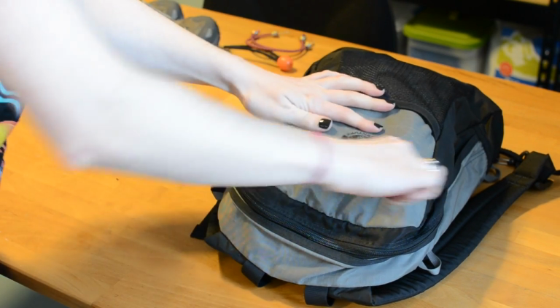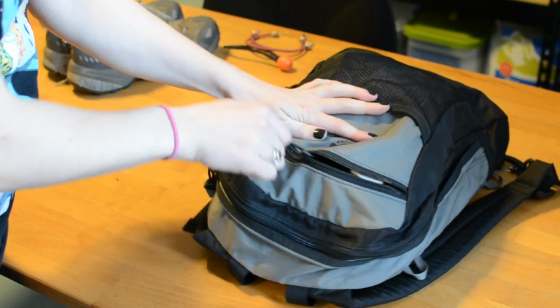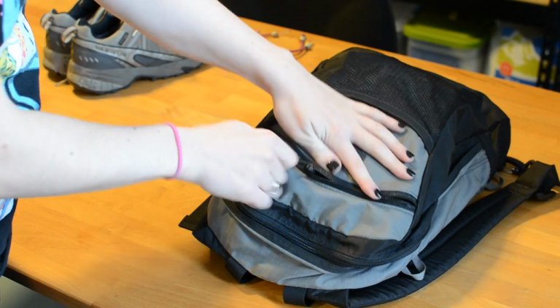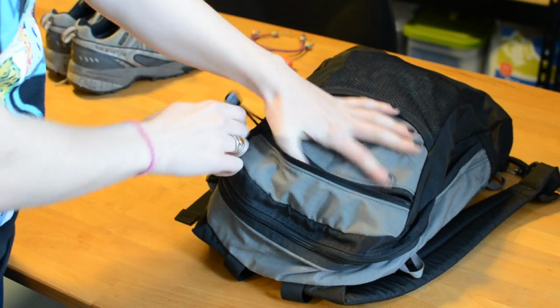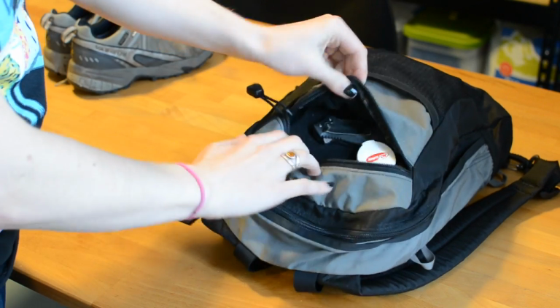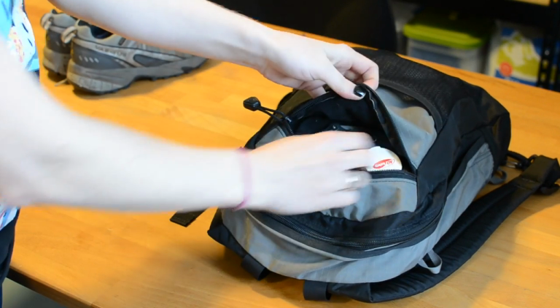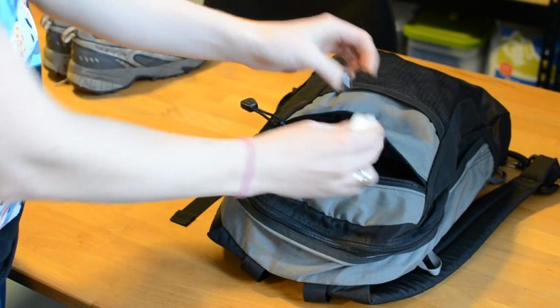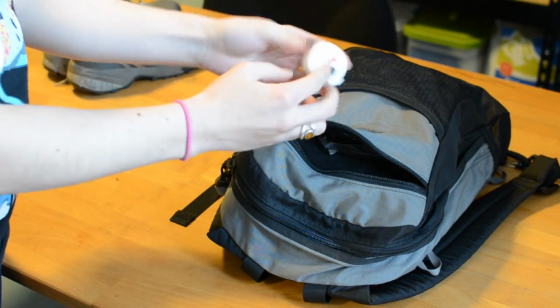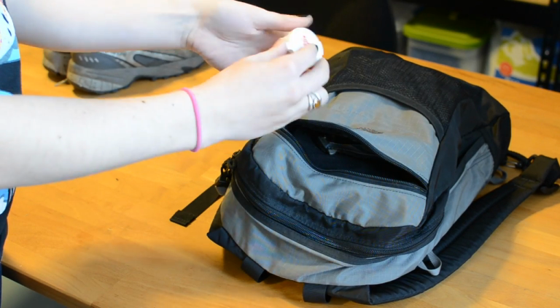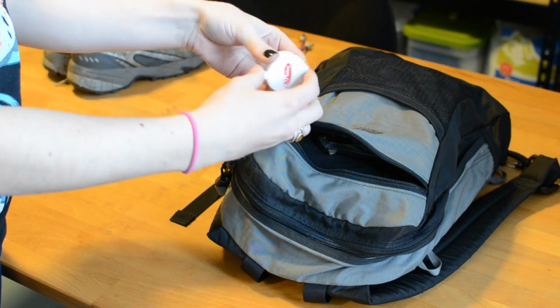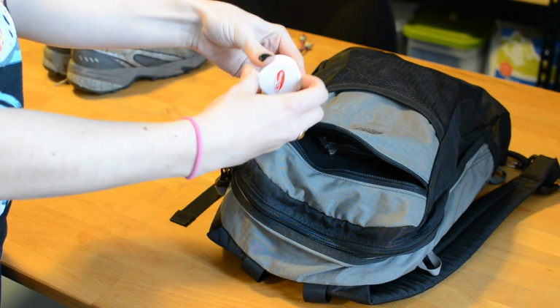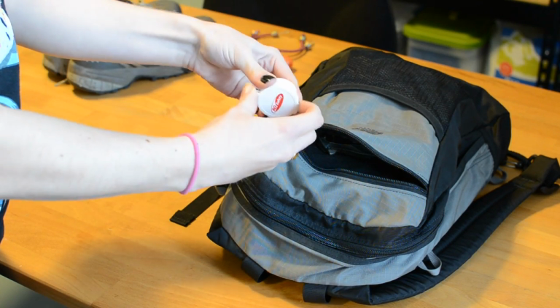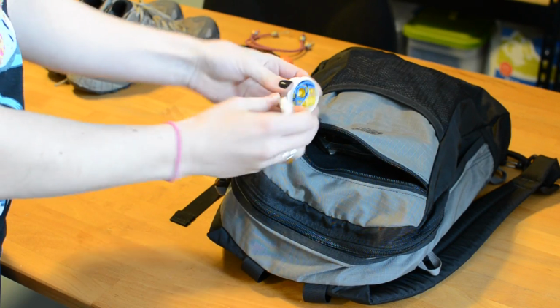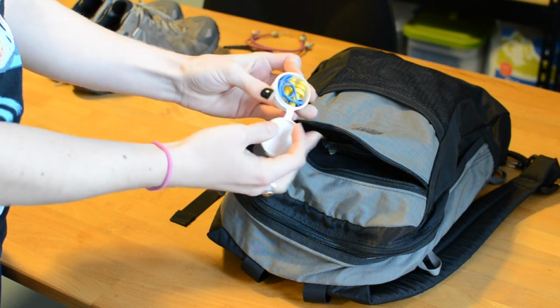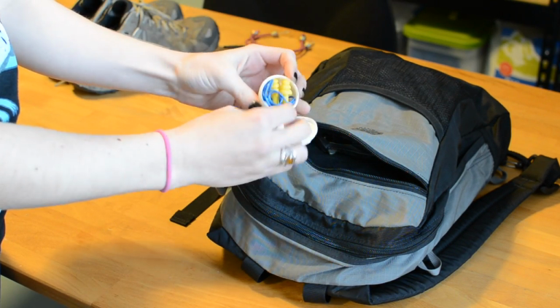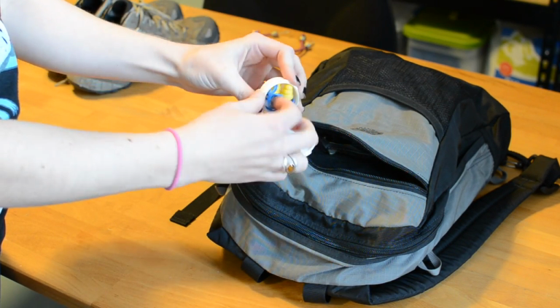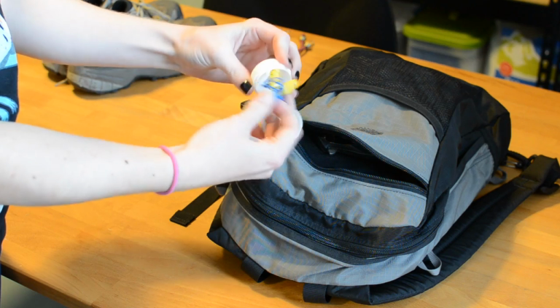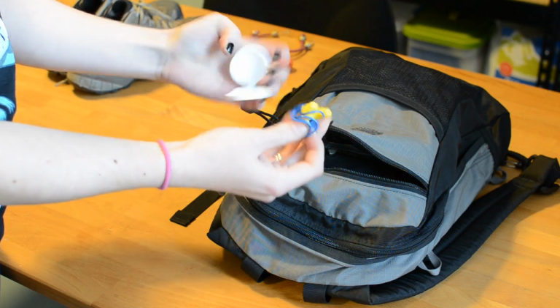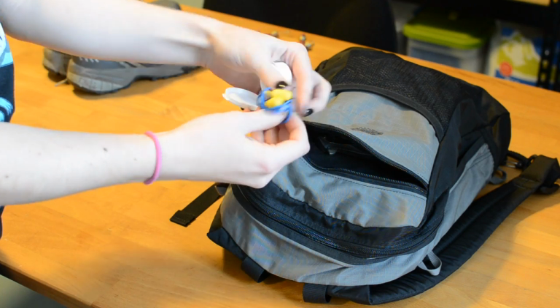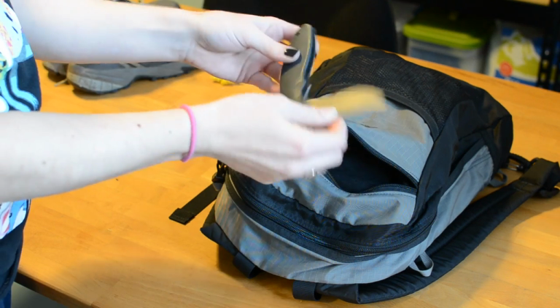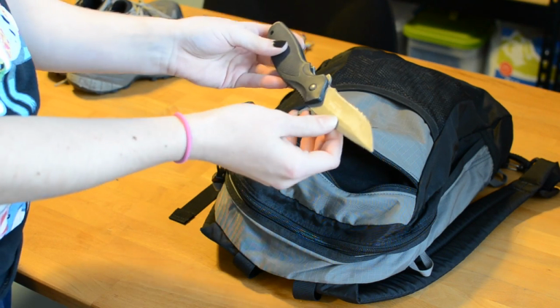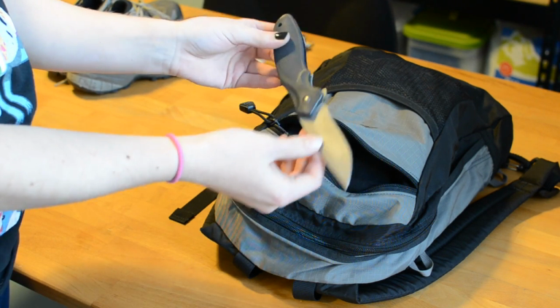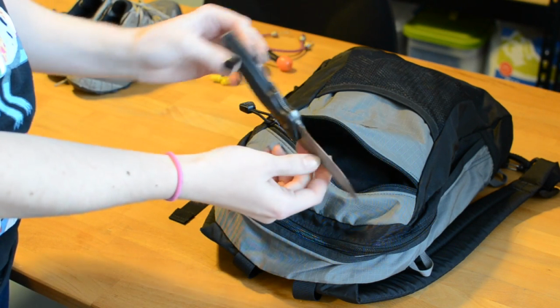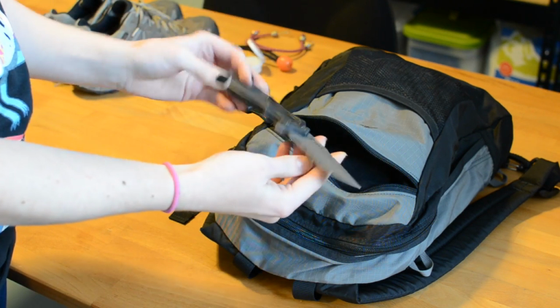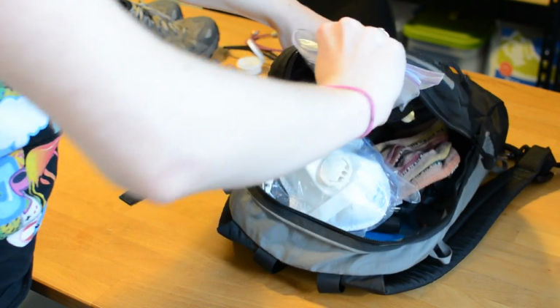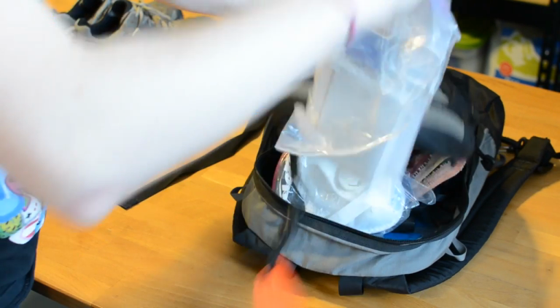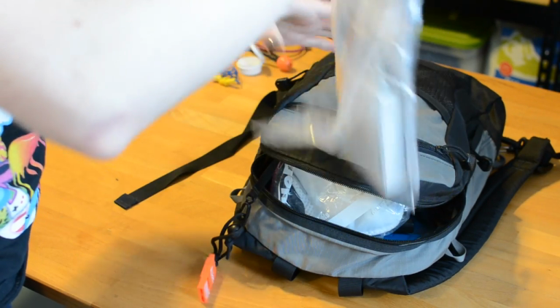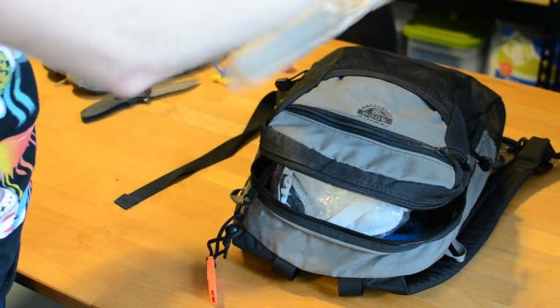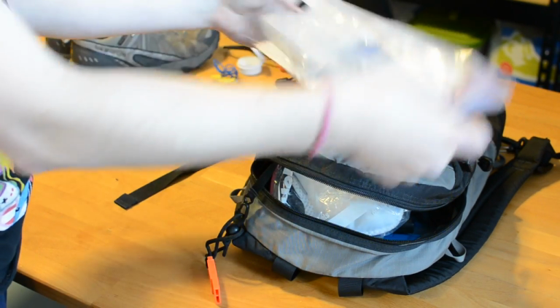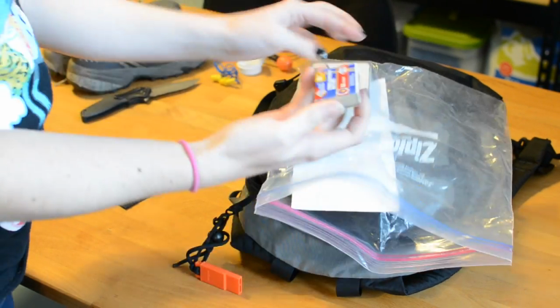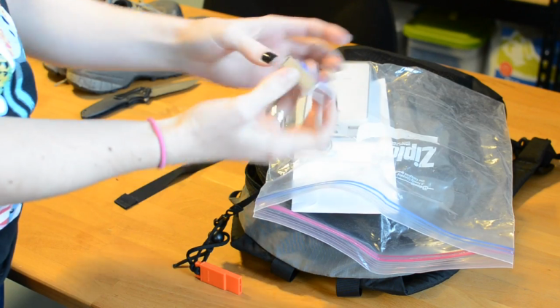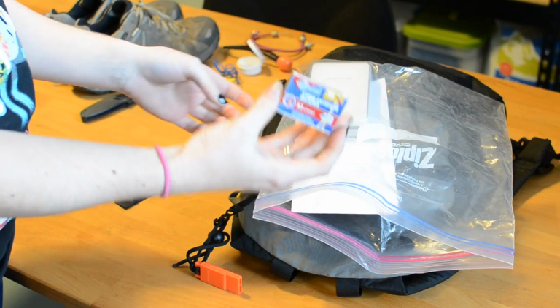I have a set of hearing protection, some bungee cords if I need to strap anything to the outside of my bag, and a pocket knife.